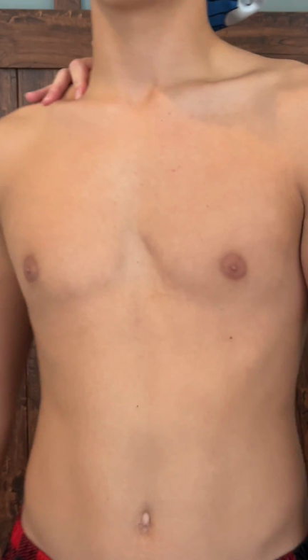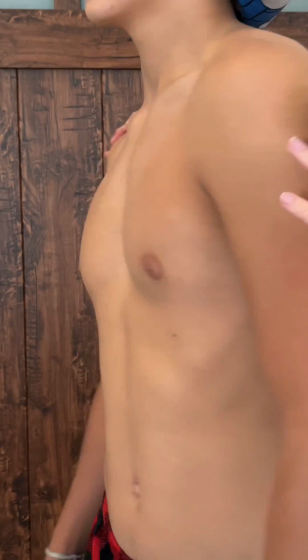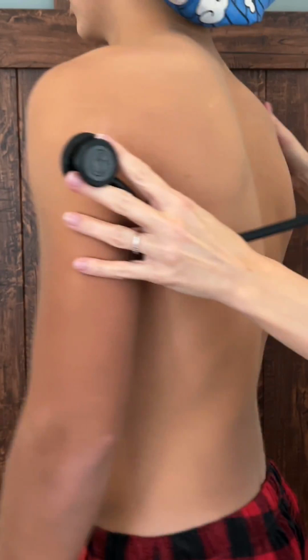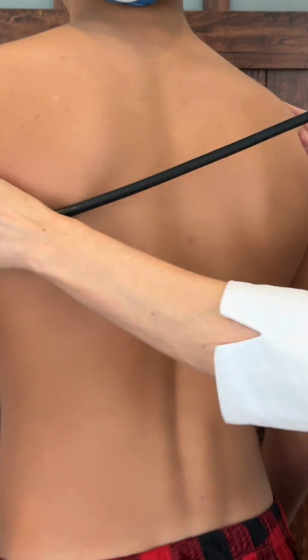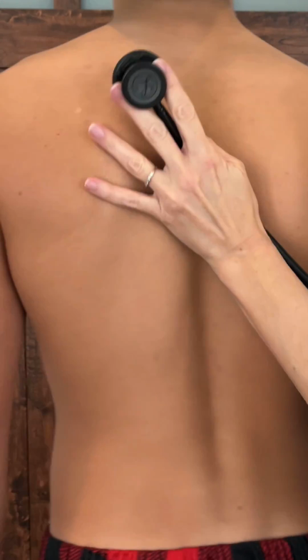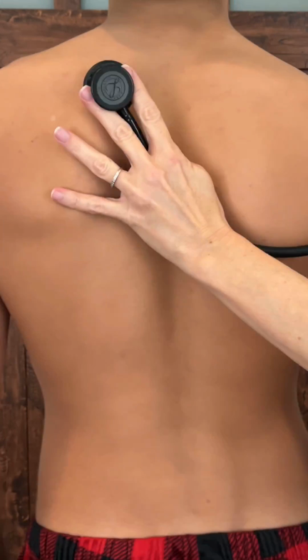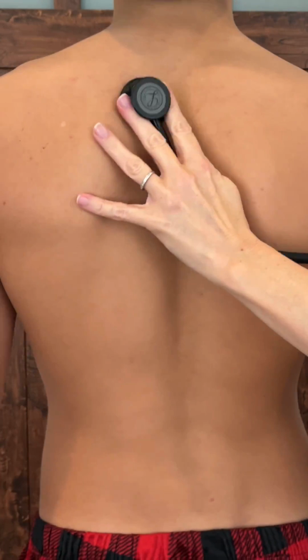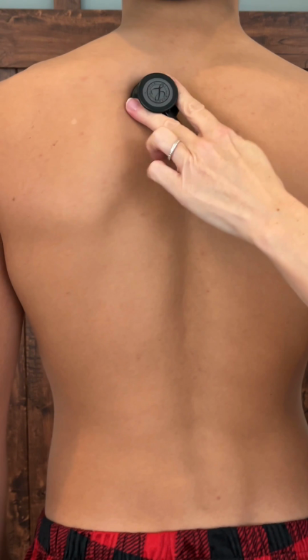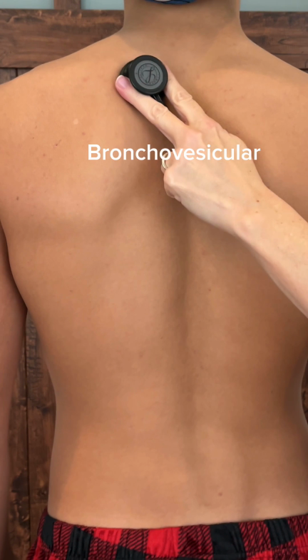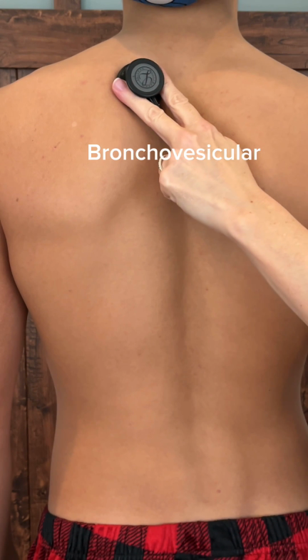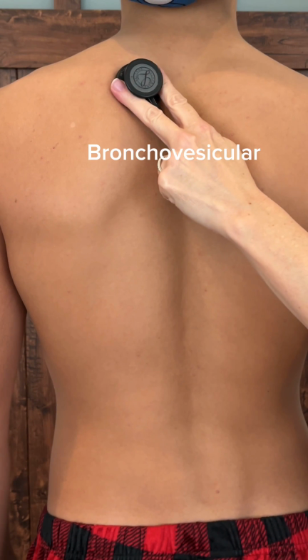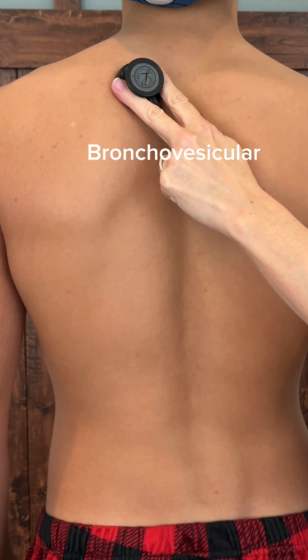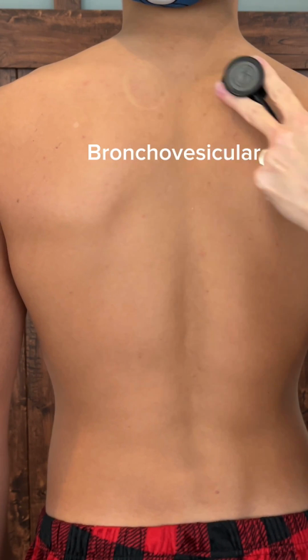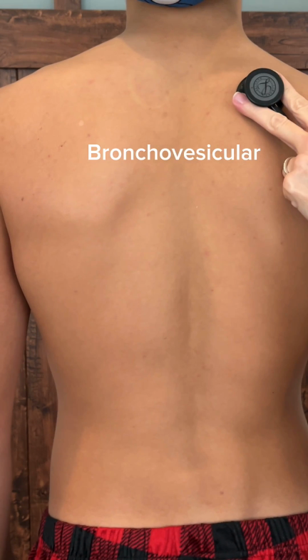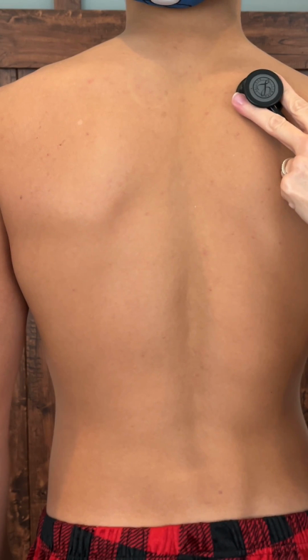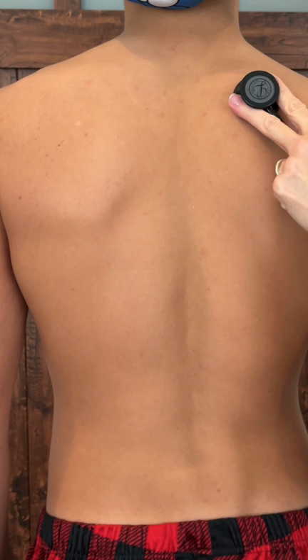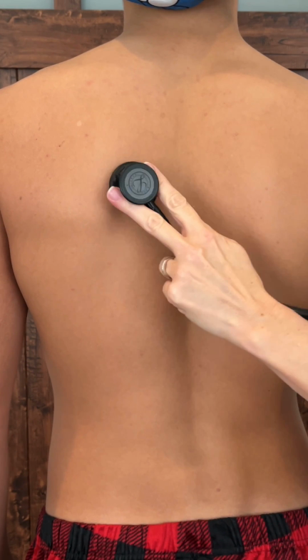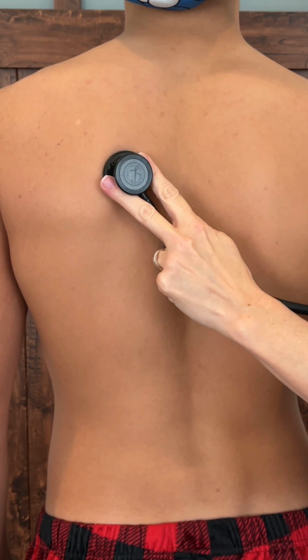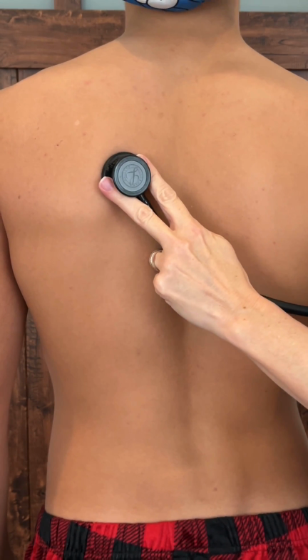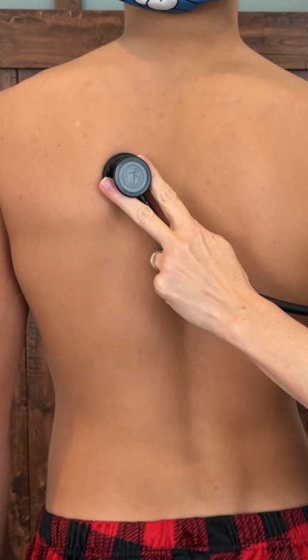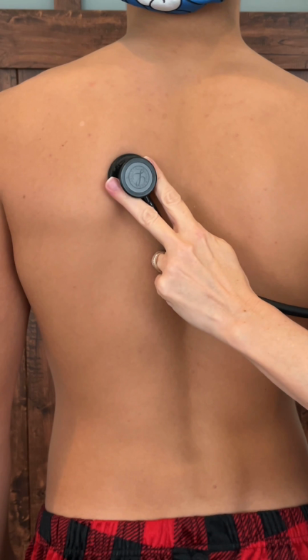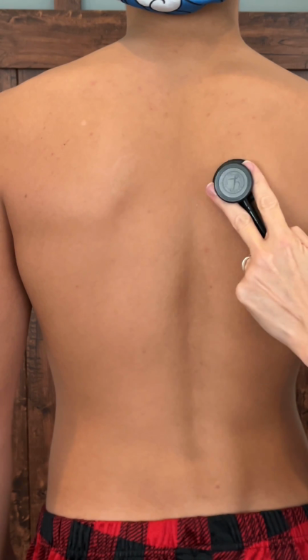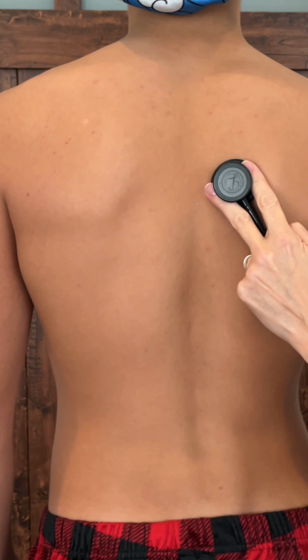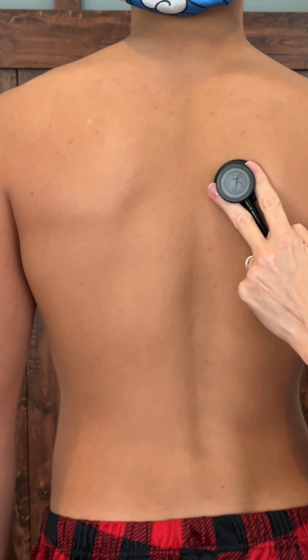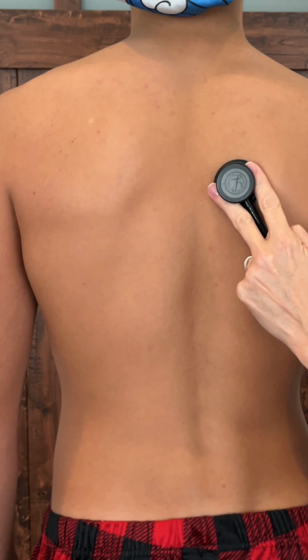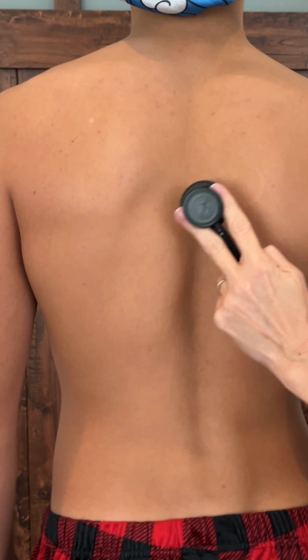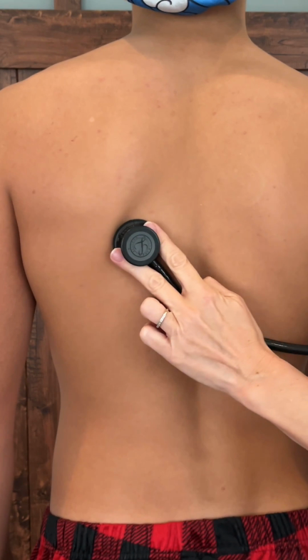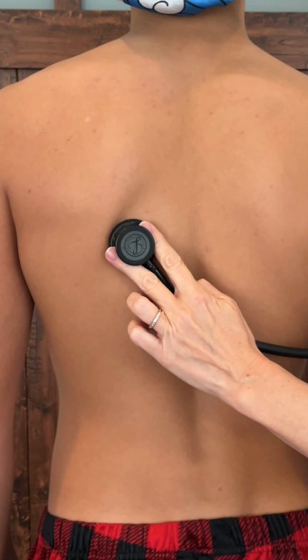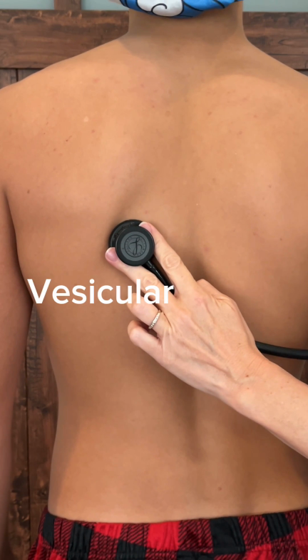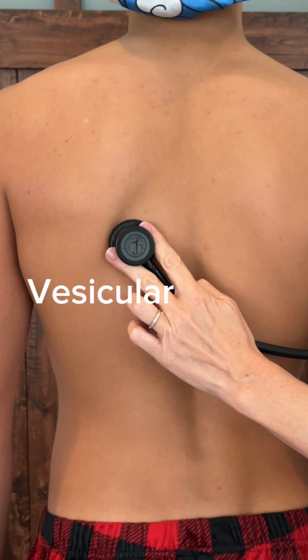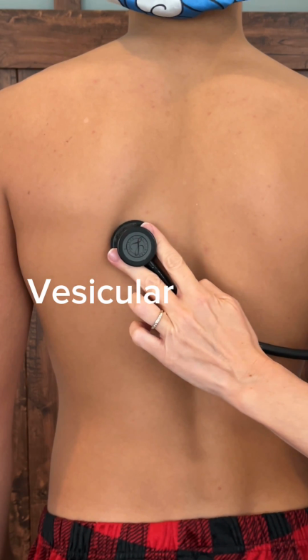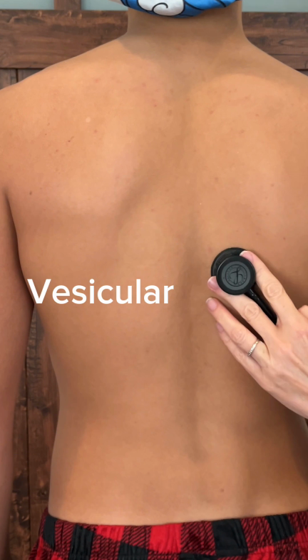When you're listening to the posterior back, up in the scapular area you will hear bronchial vesicular sounds. And again, you're moving from side to side, listening for the full inspiratory and expiratory breath on each side.